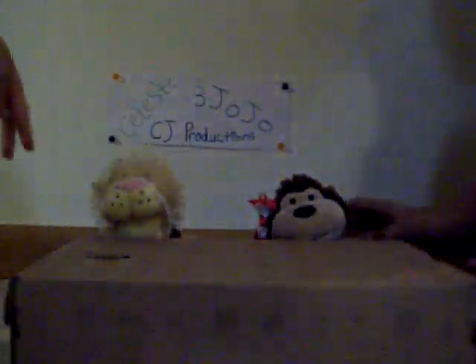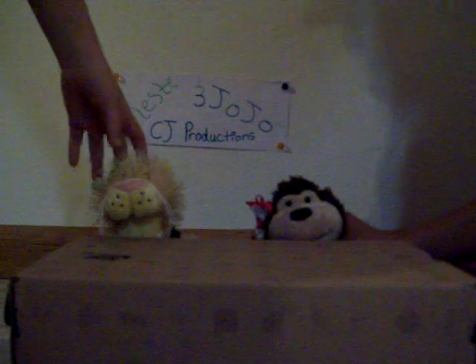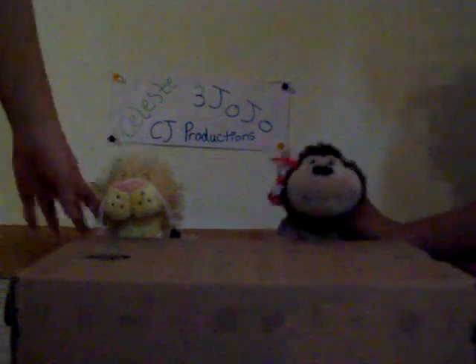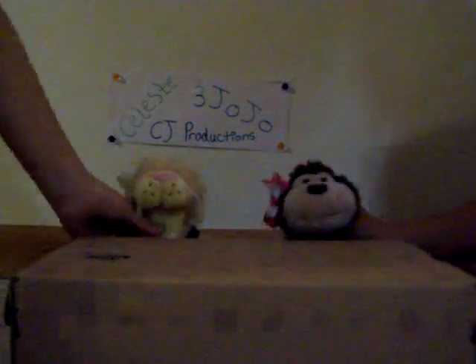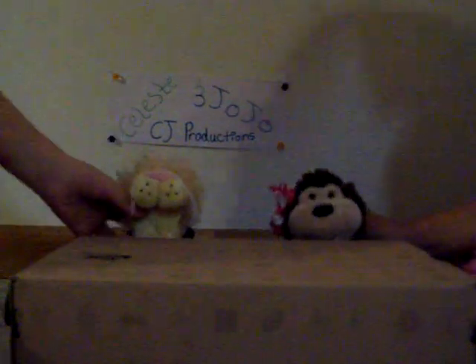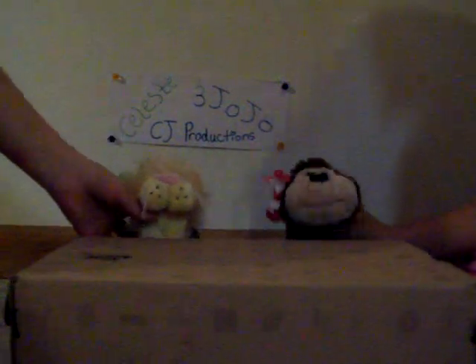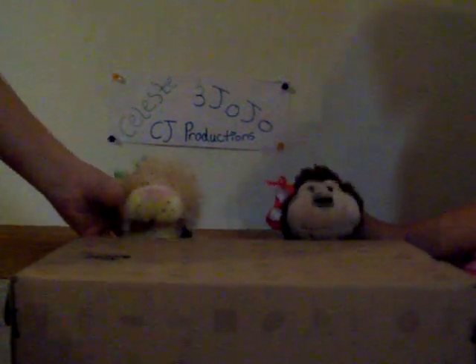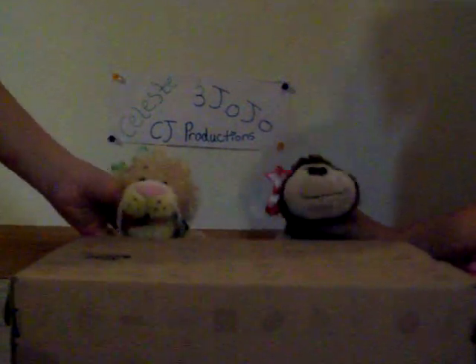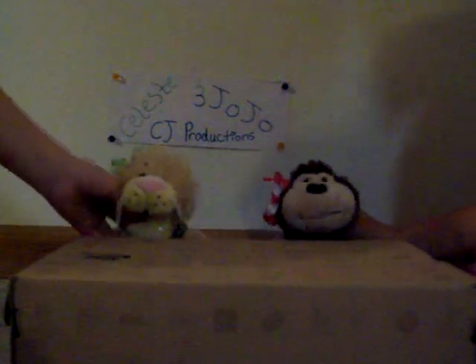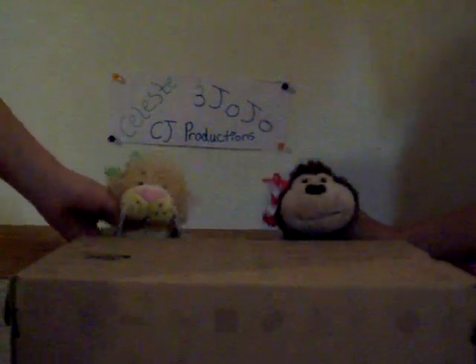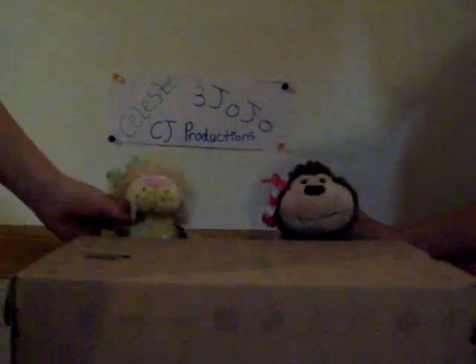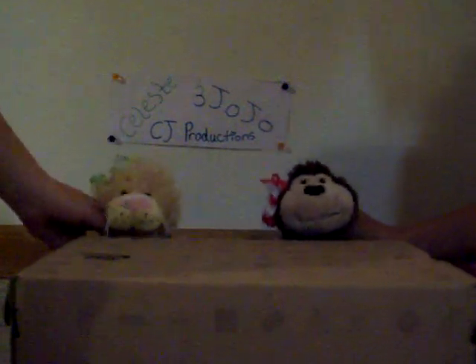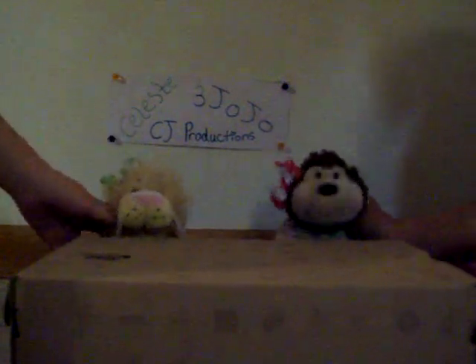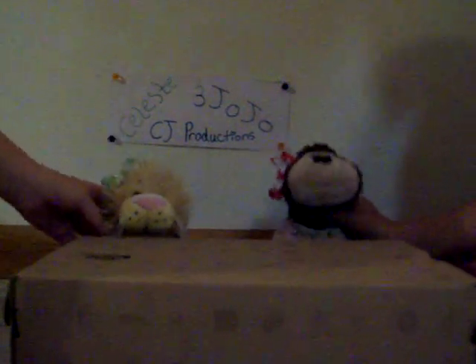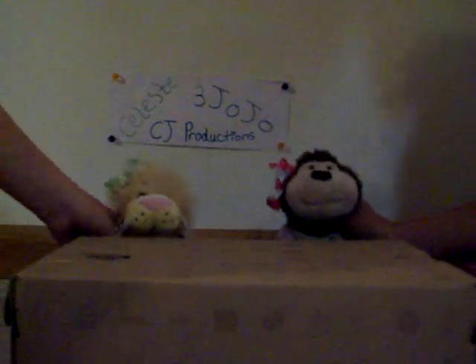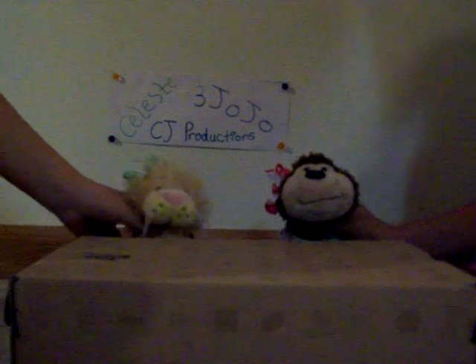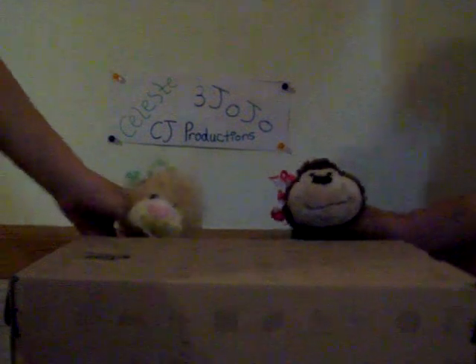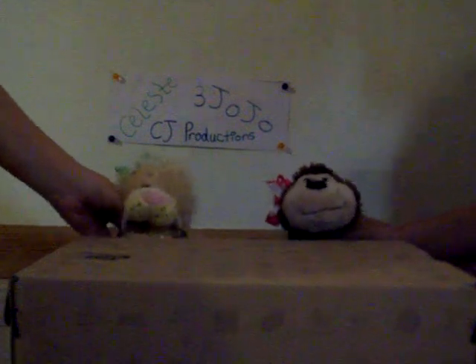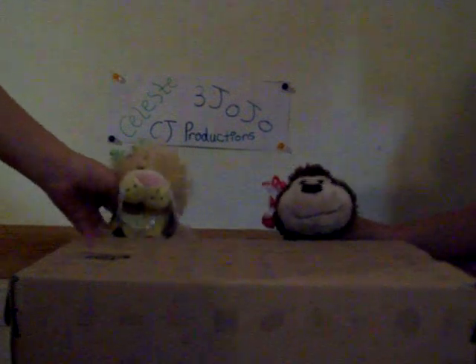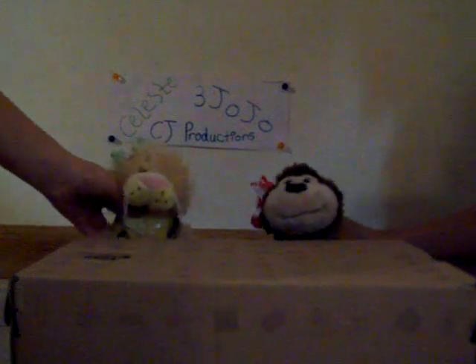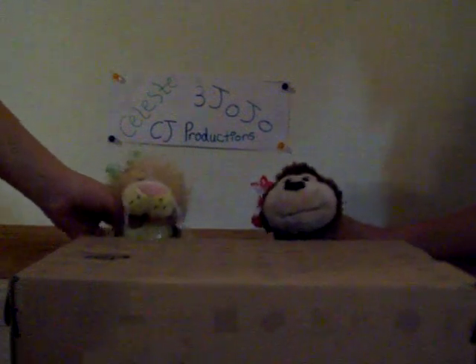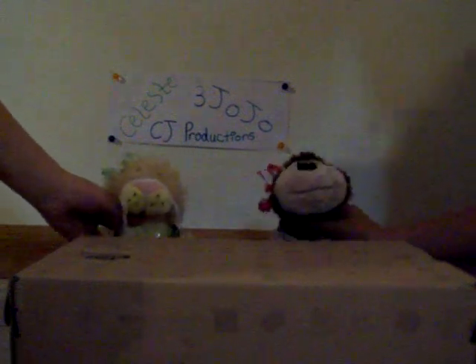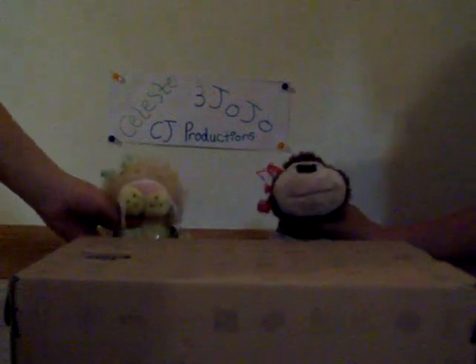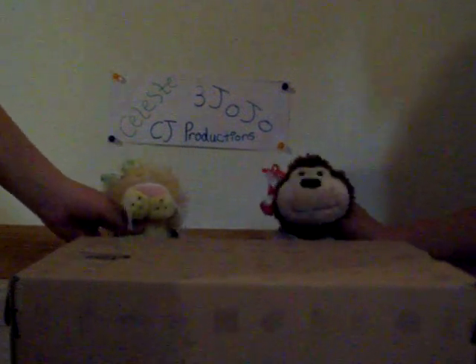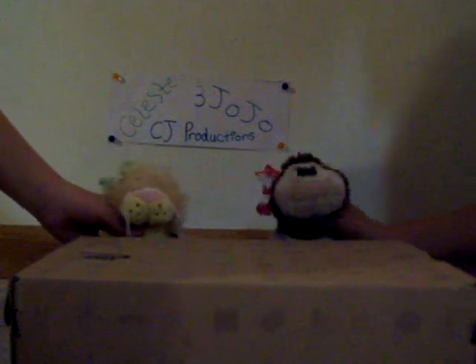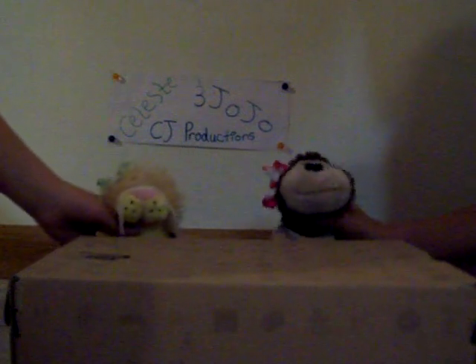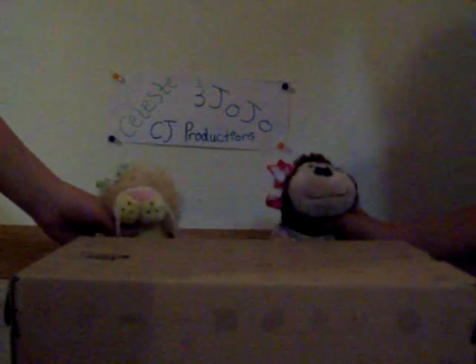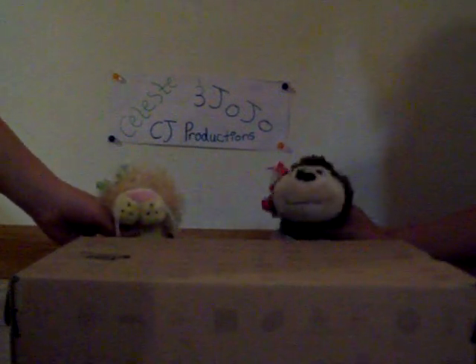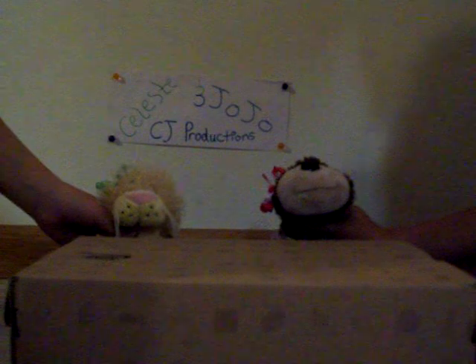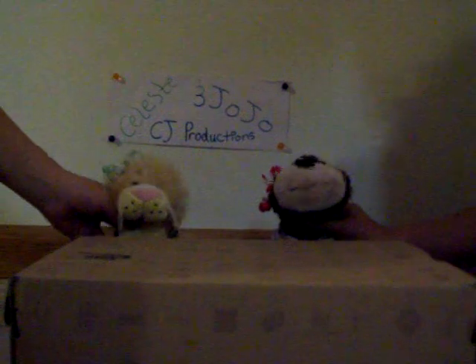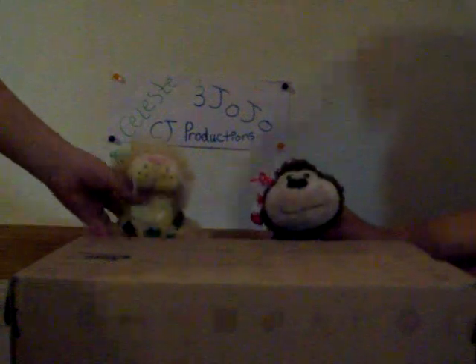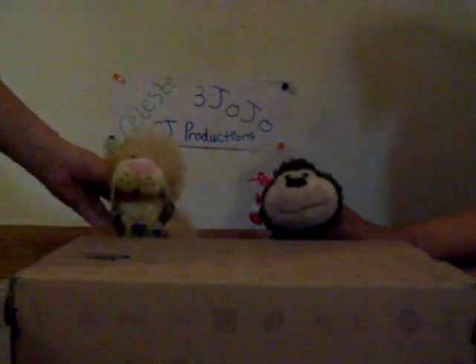Hello, welcome to CJ Productions. I'm Celeste. And I'm JoJo. And today we are going to be changing dice into a bouncy ball. Awesome.